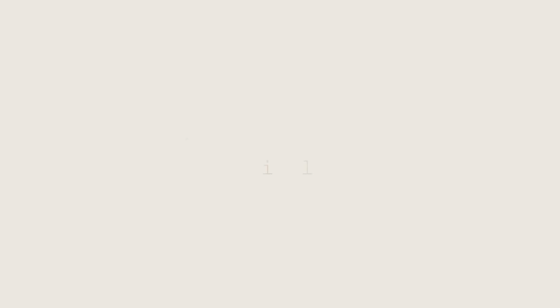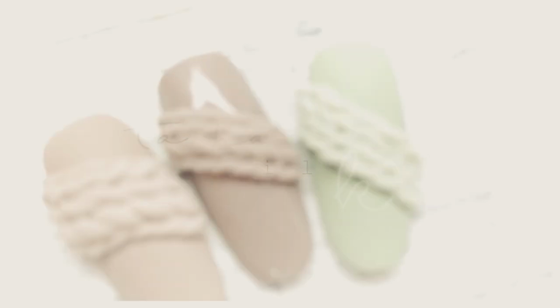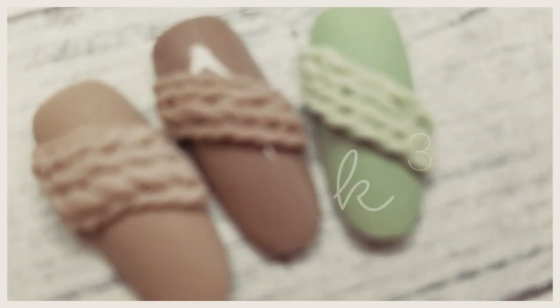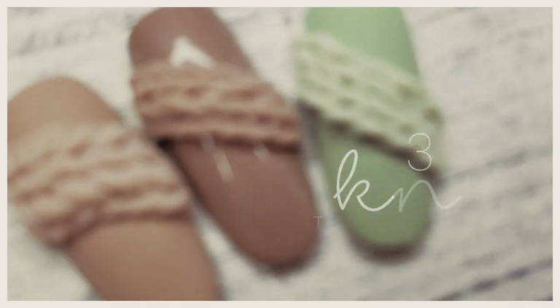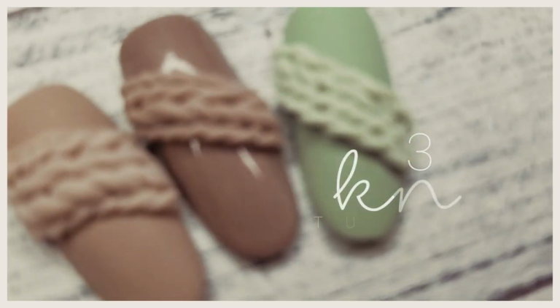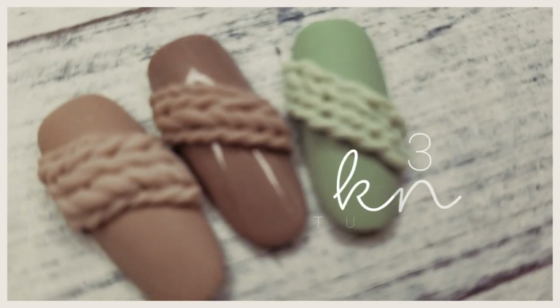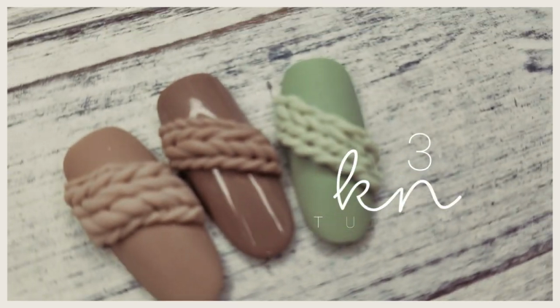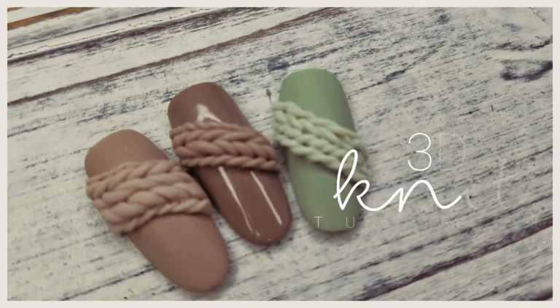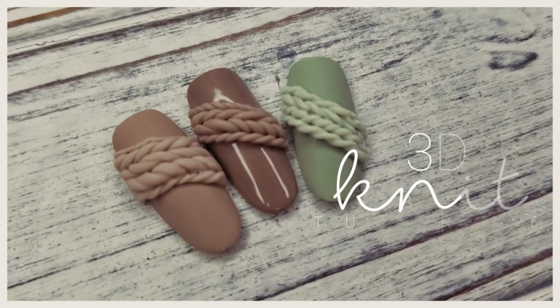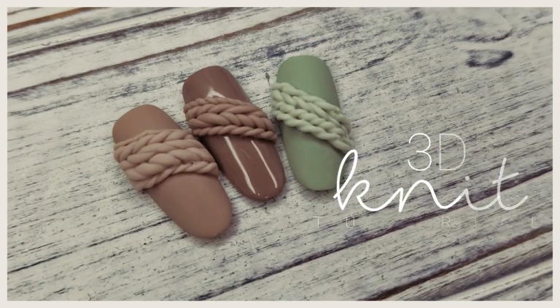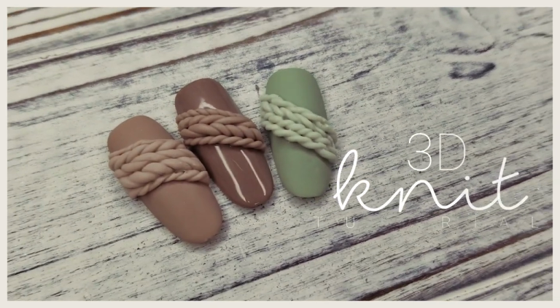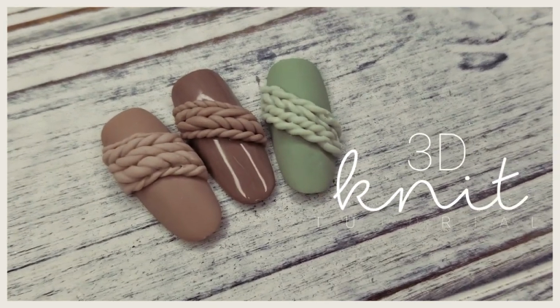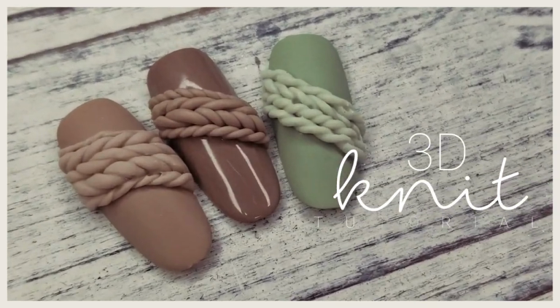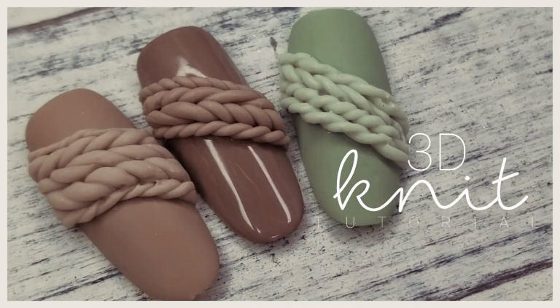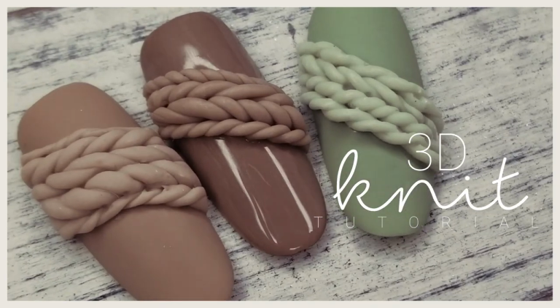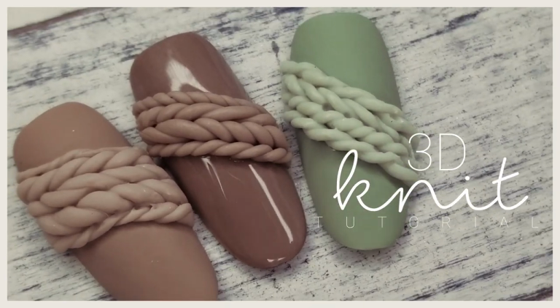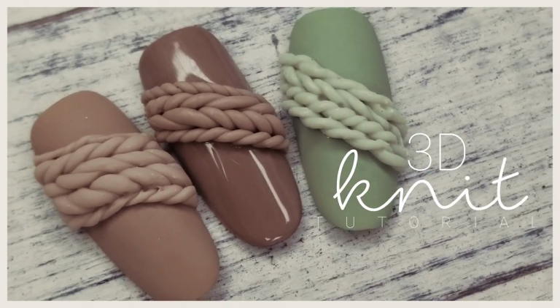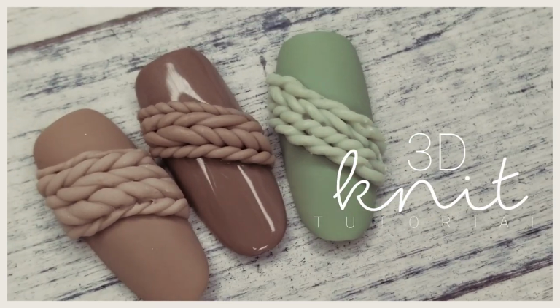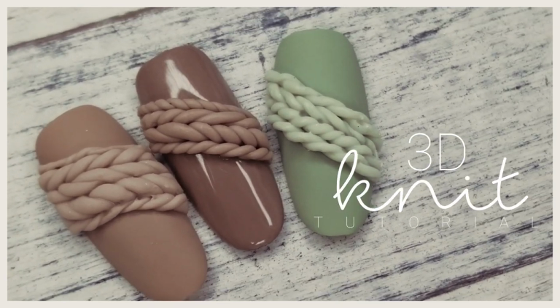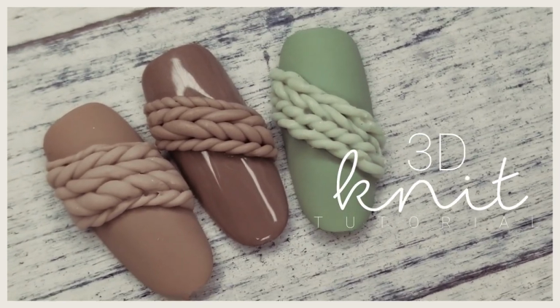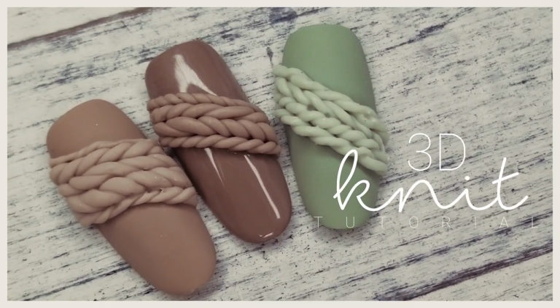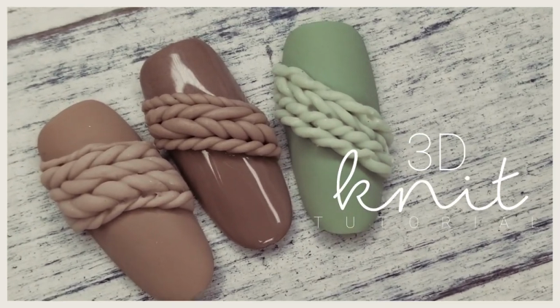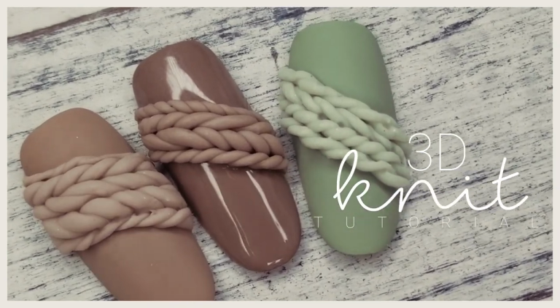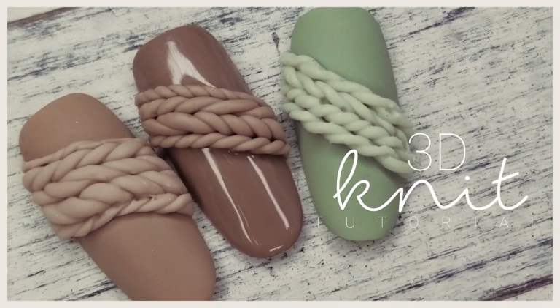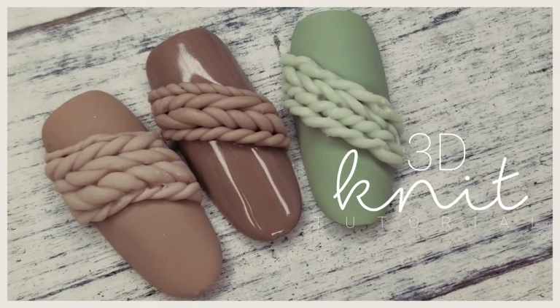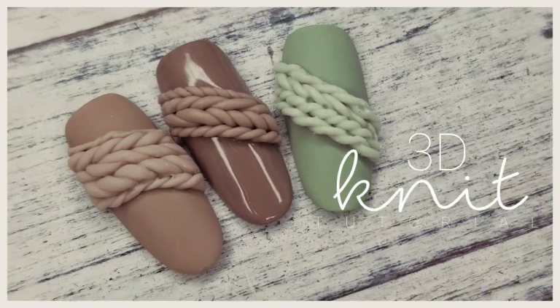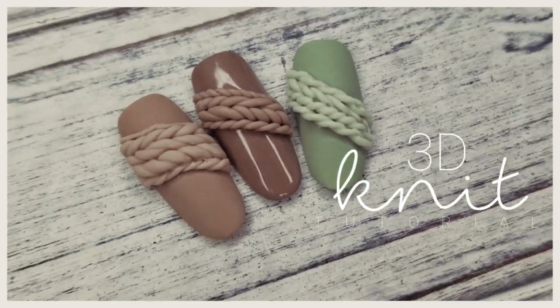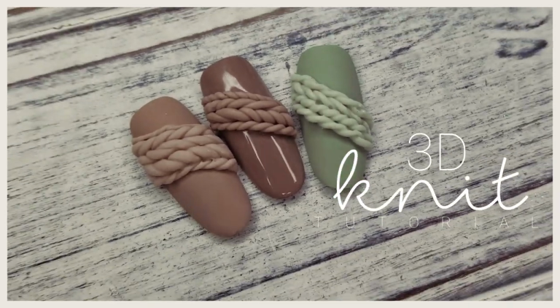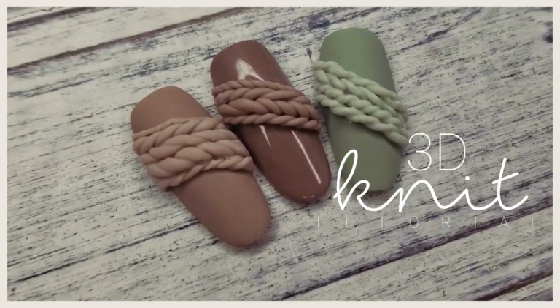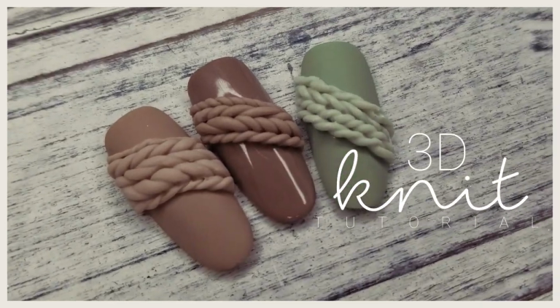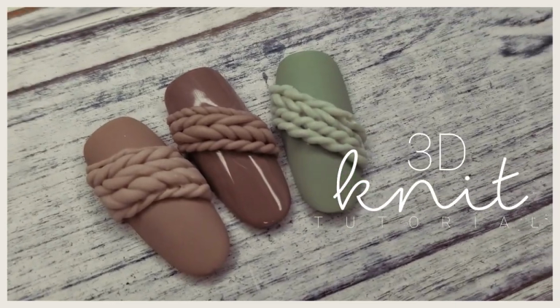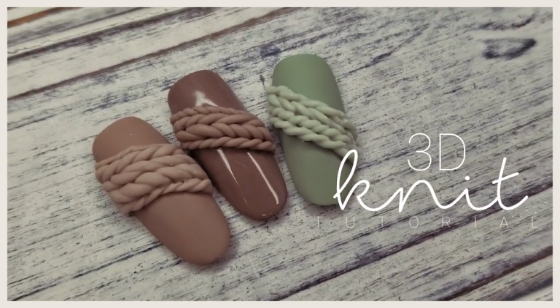Hey you guys, I'm back with another wintry tutorial. This one is a 3D knit nail using 3D gel. I really love this look — it's super cozy for winter and I hope you guys enjoy it. Let's jump into the tutorial.